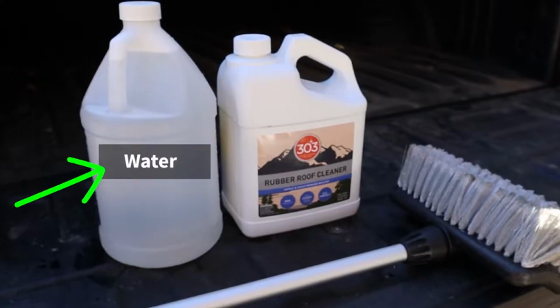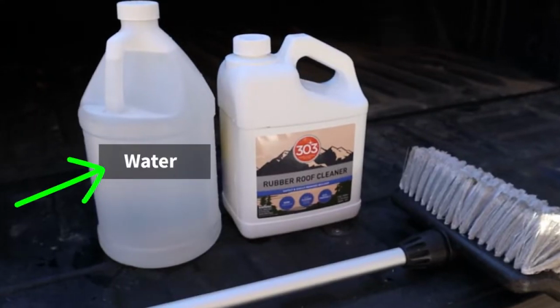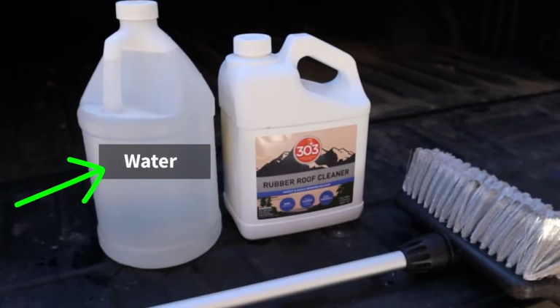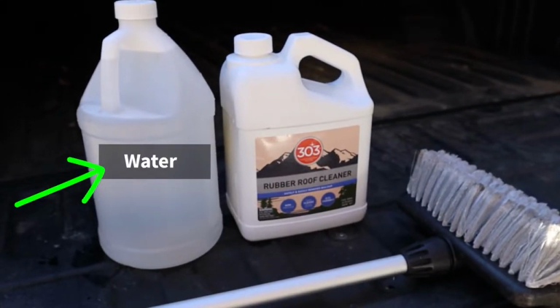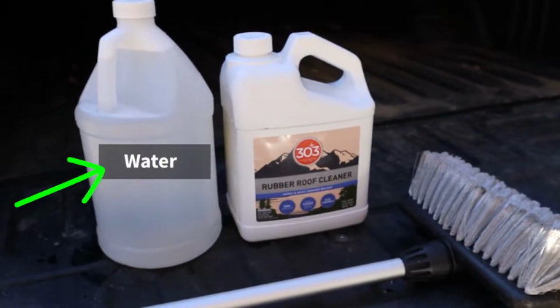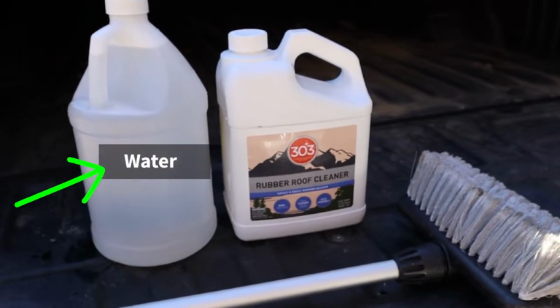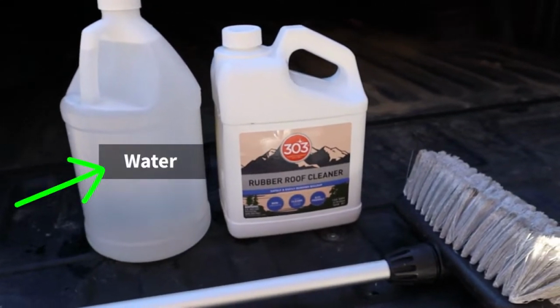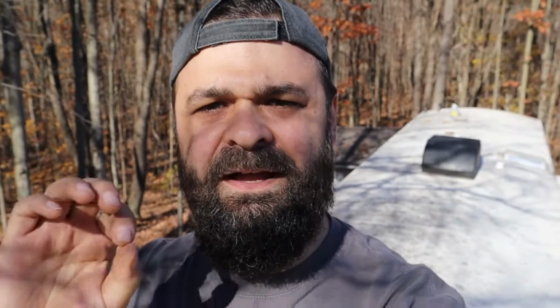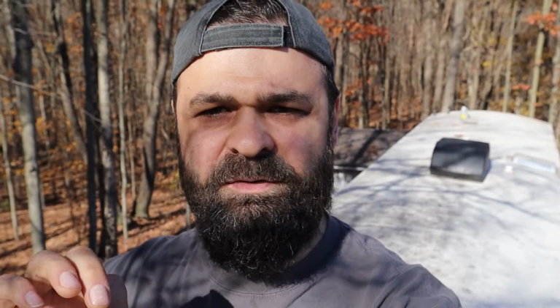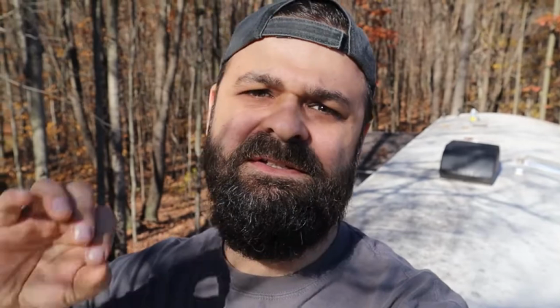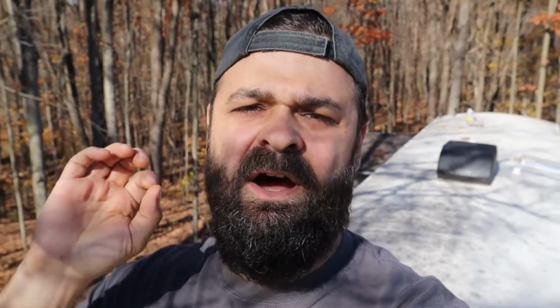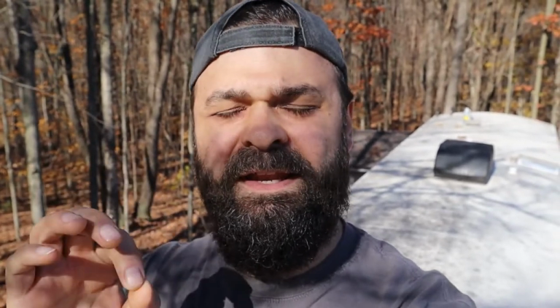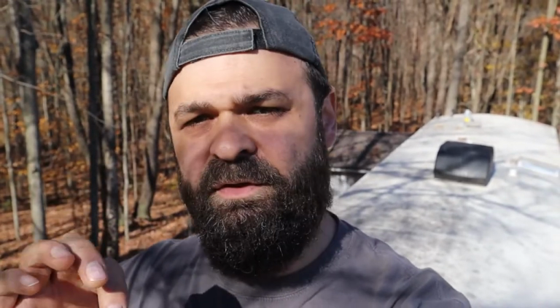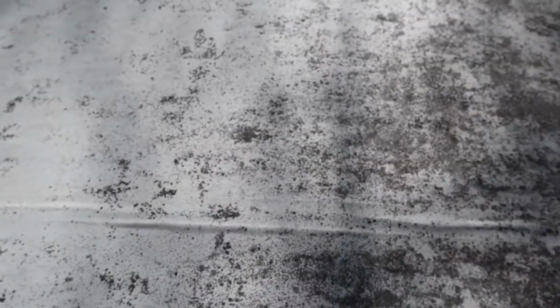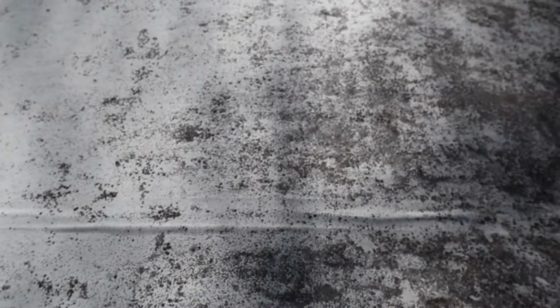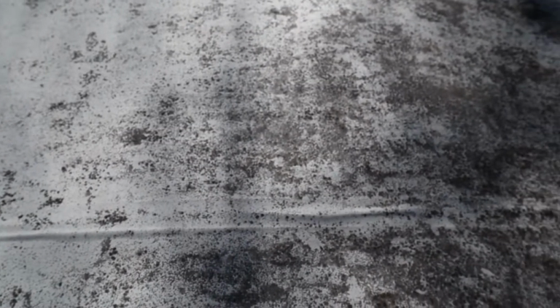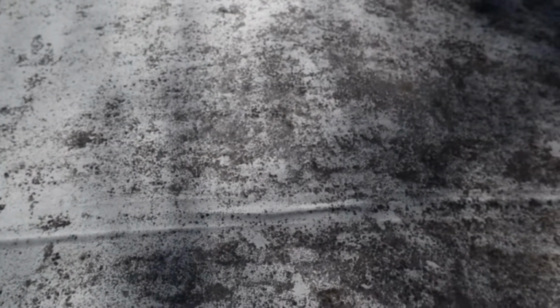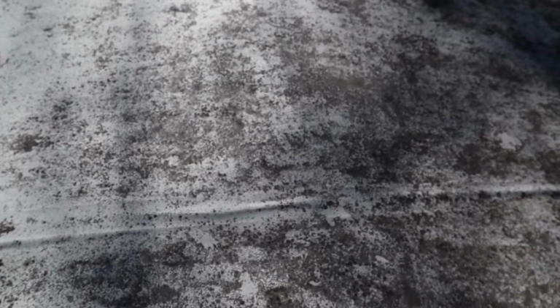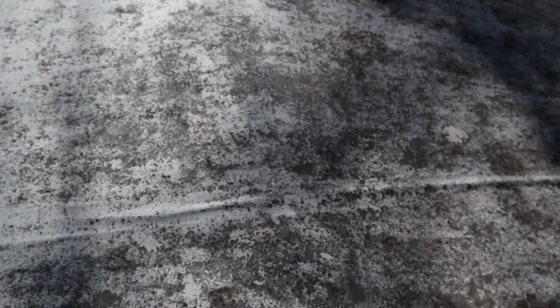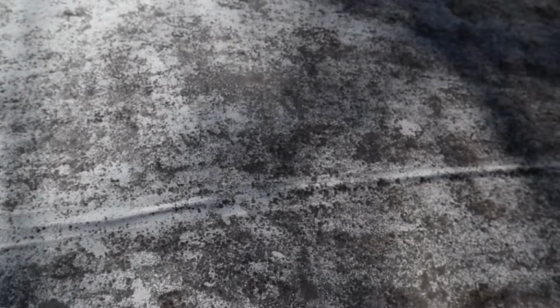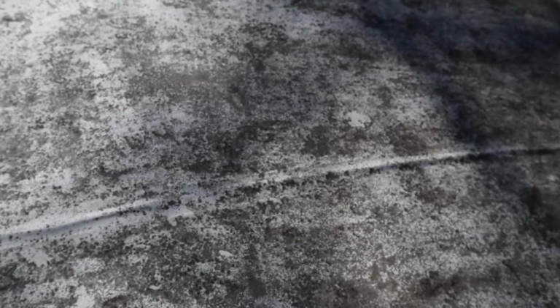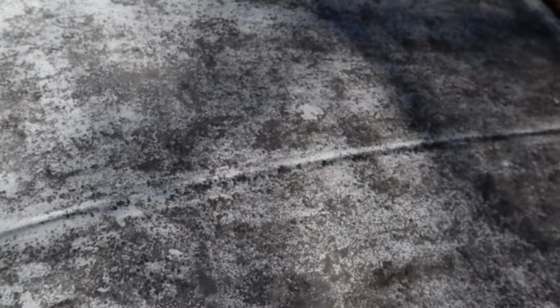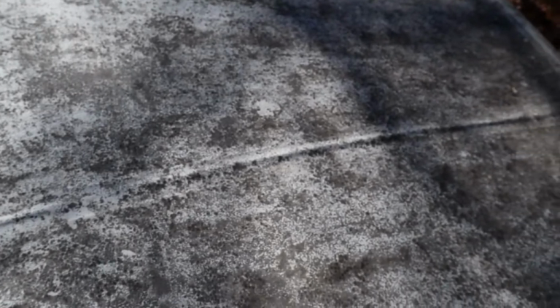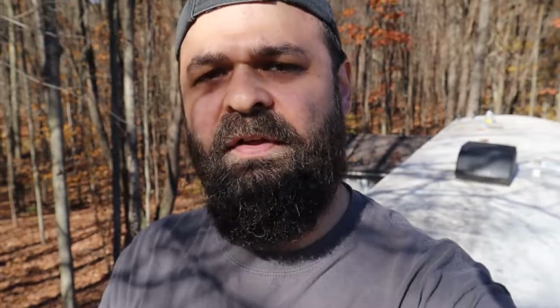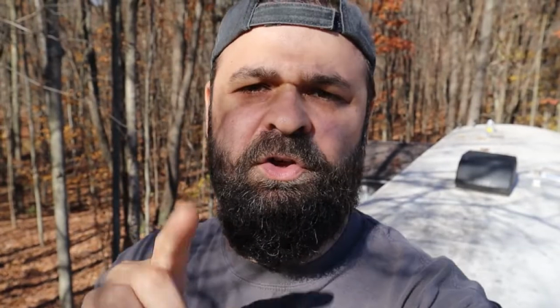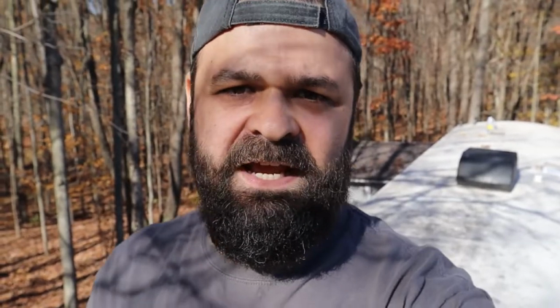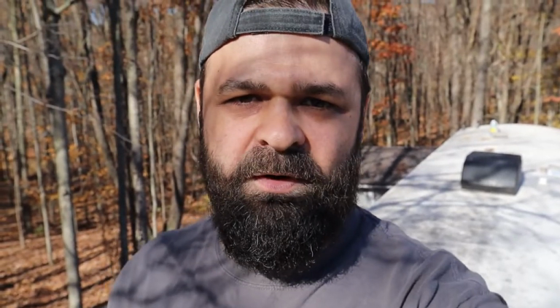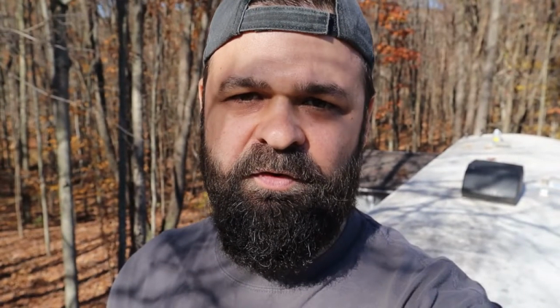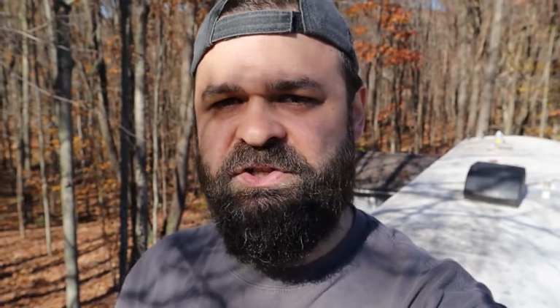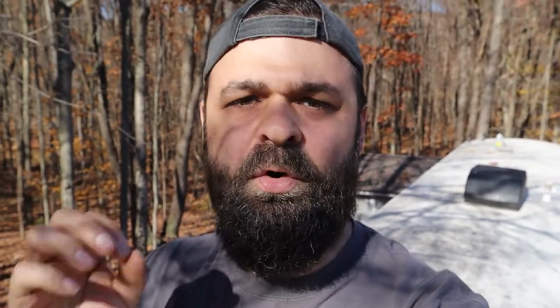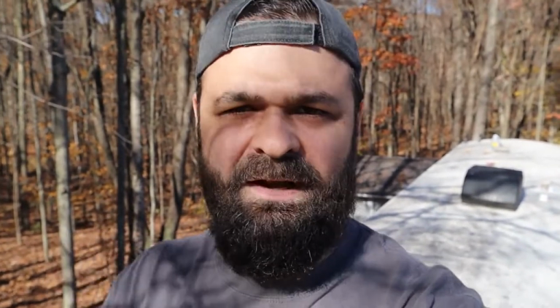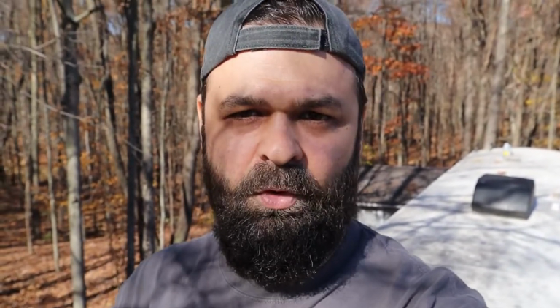I've got one gallon of water mixed with five ounces of cleaning solution. I feel like I've got a really dirty roof and I just like to overdo it a little bit with the cleaner. You decide if you want to follow the directions or add a little more.